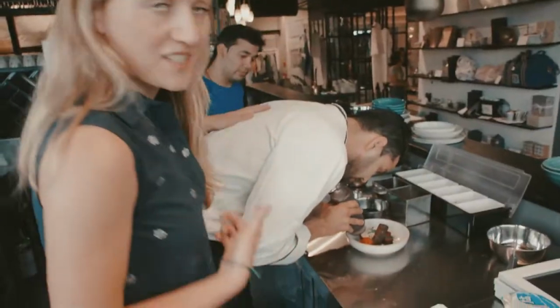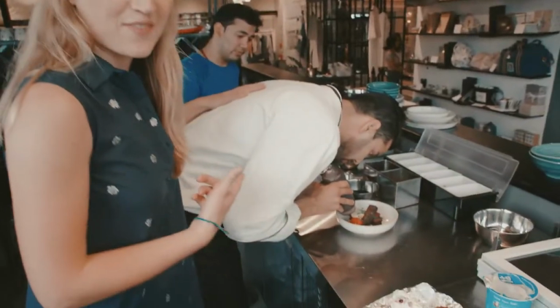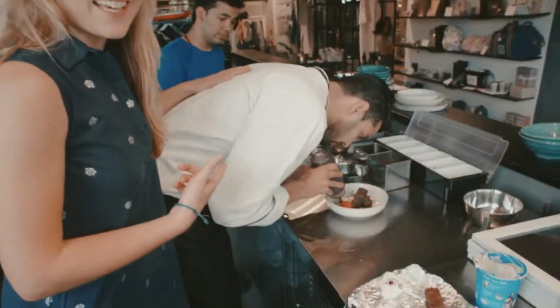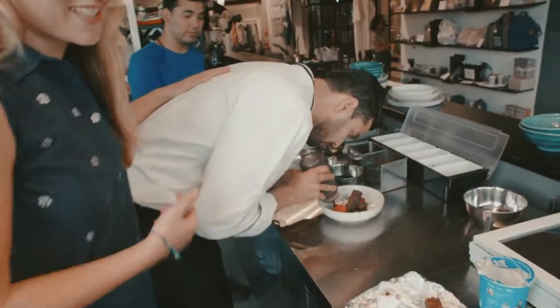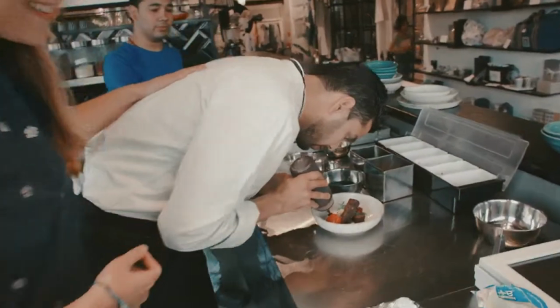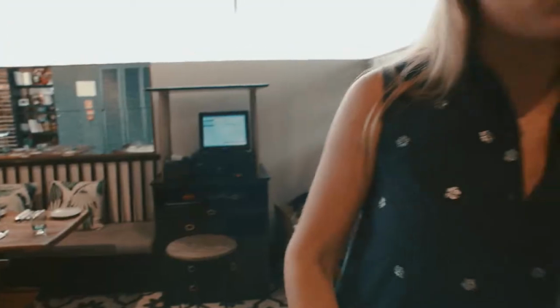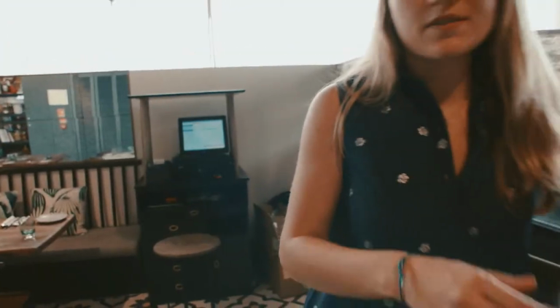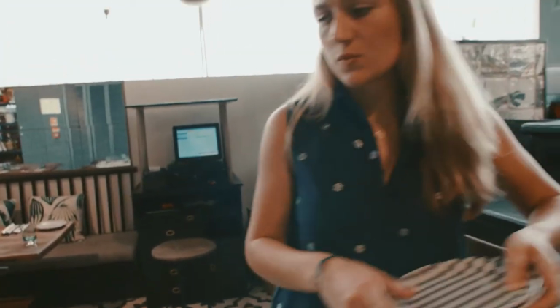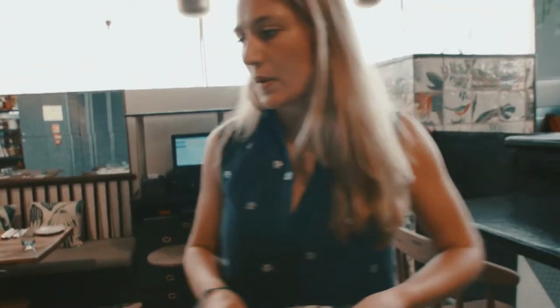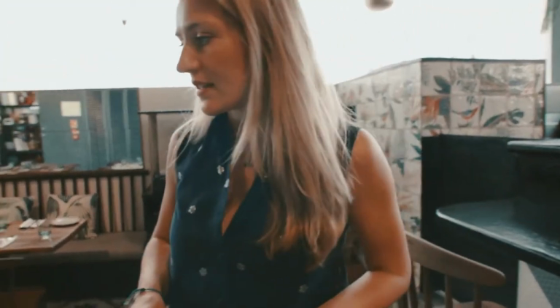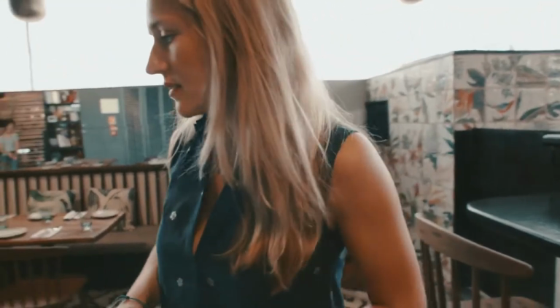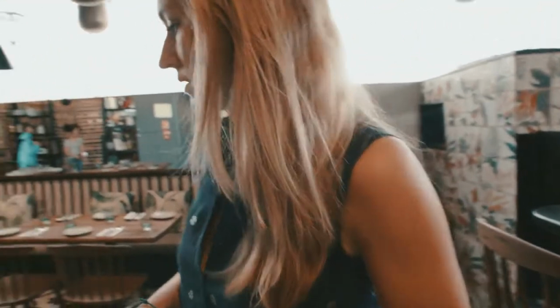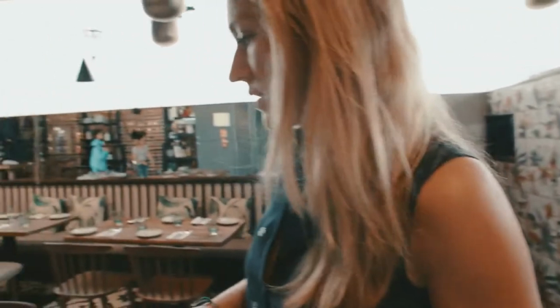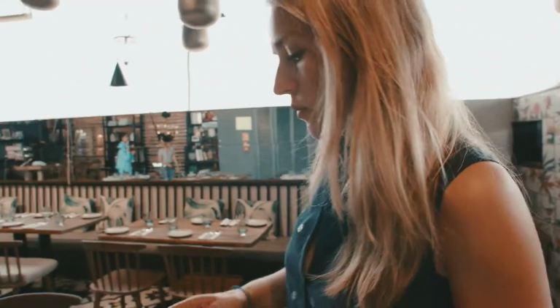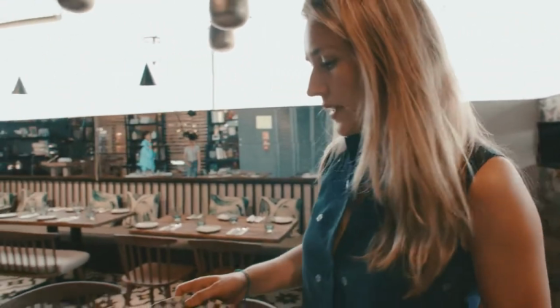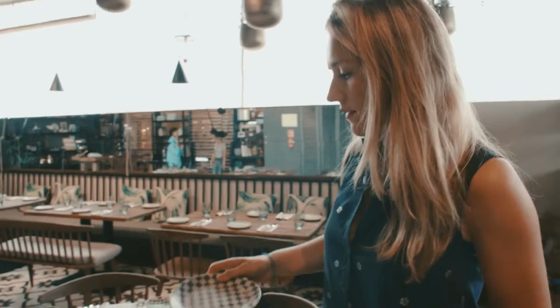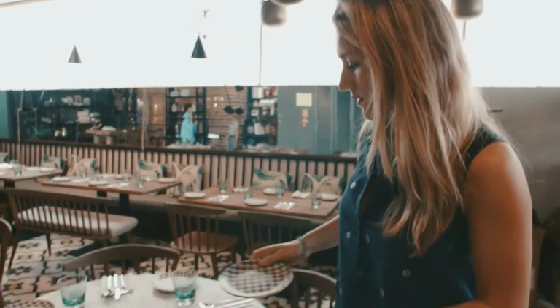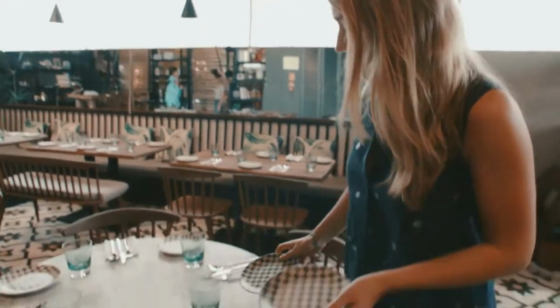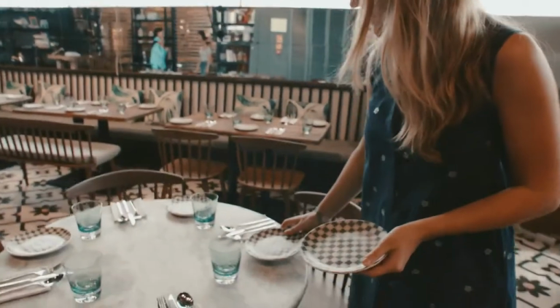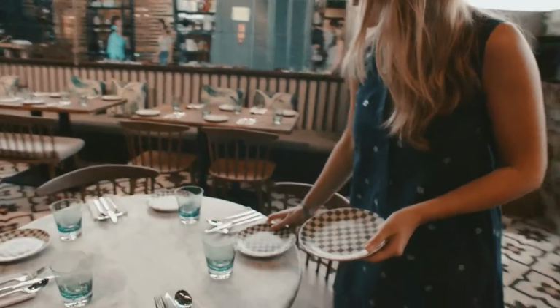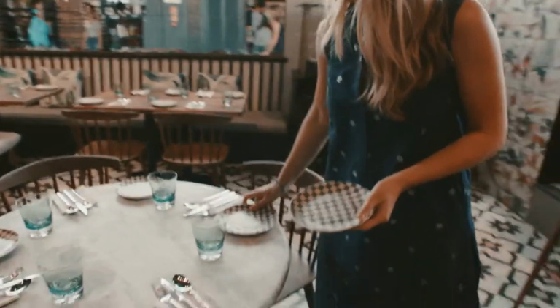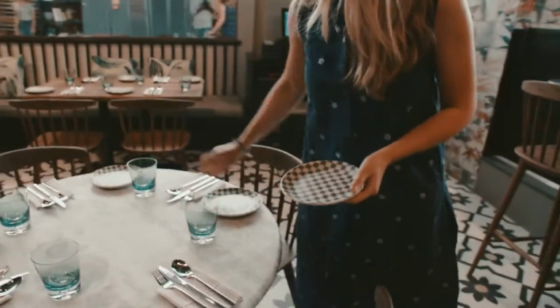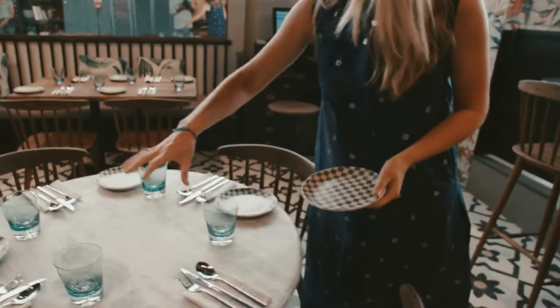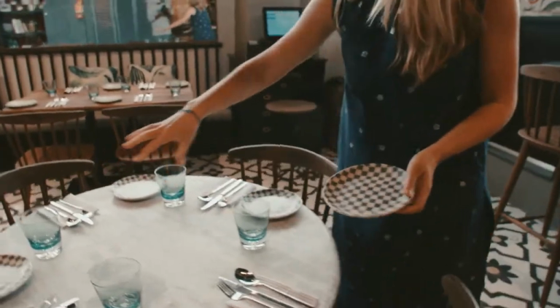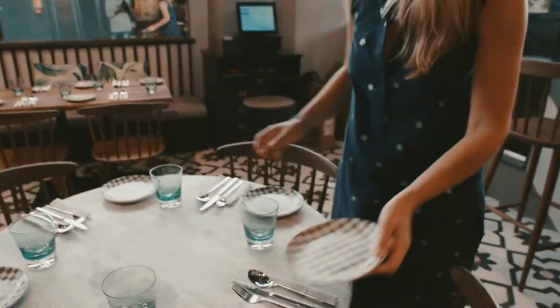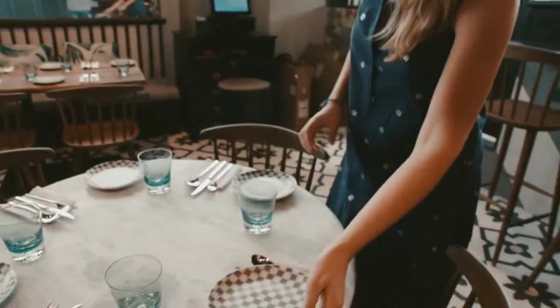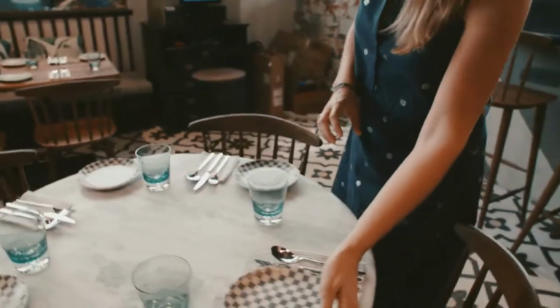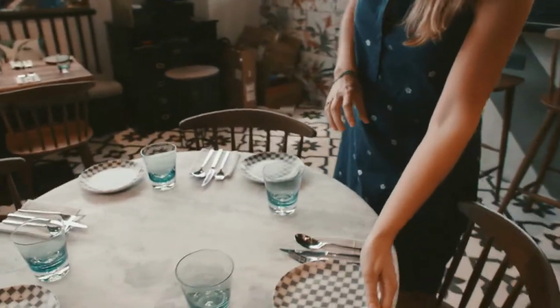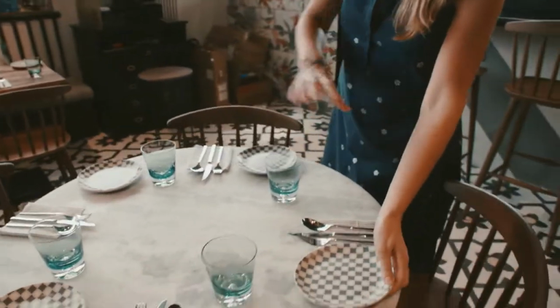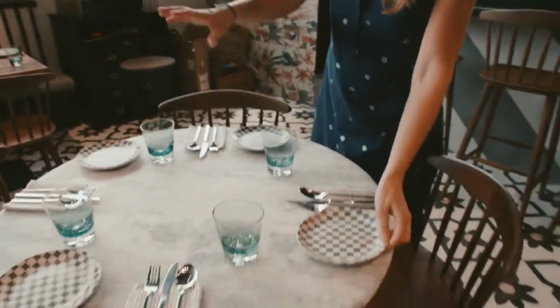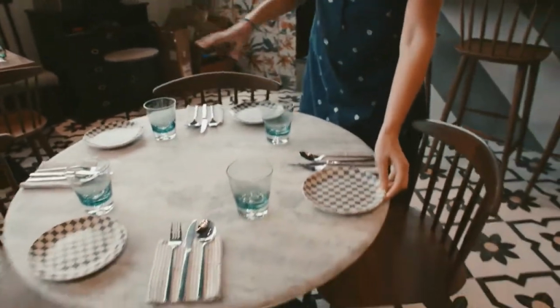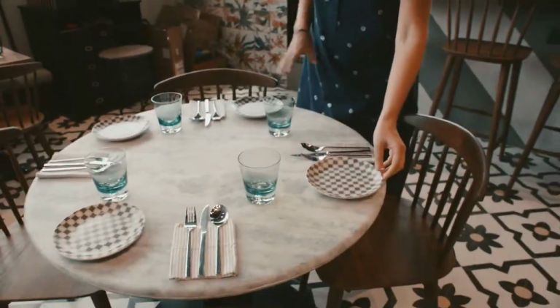Chef Lekesh. All the different small plates will be served in the middle and the idea is that everybody shares together.